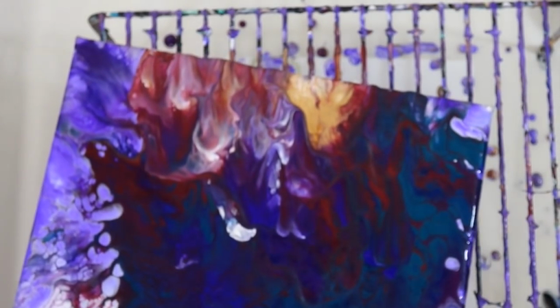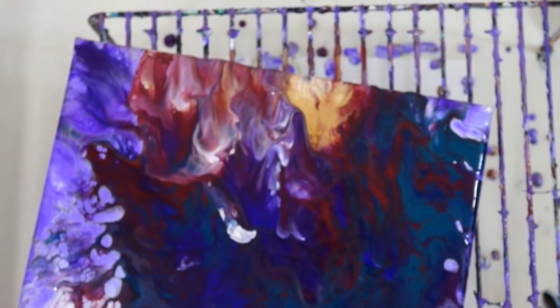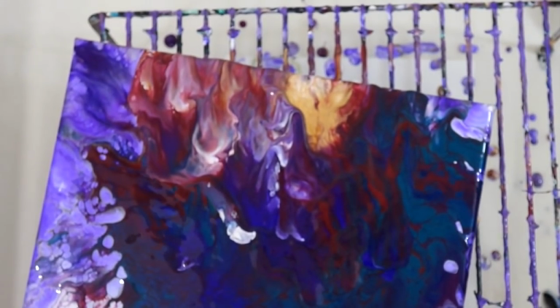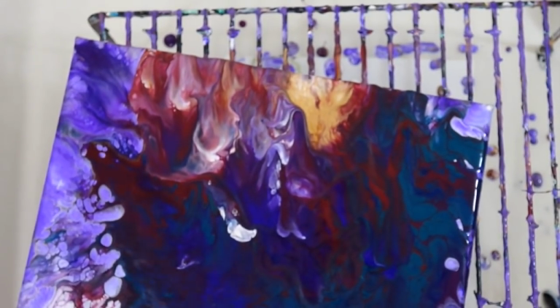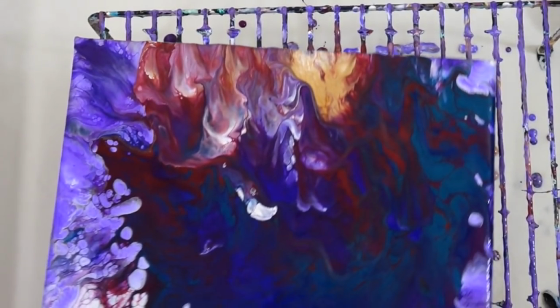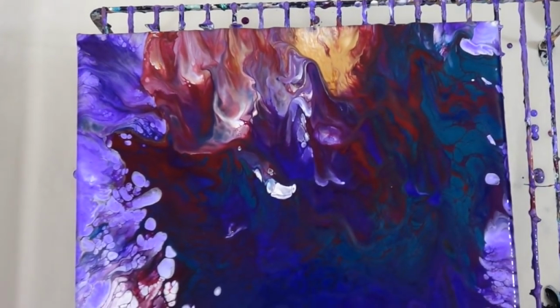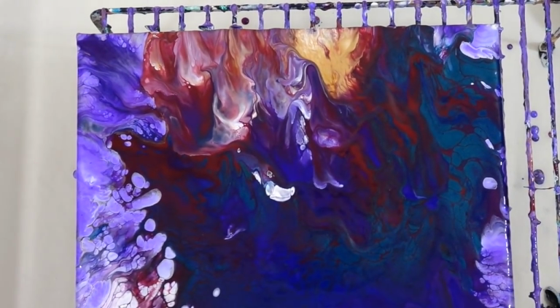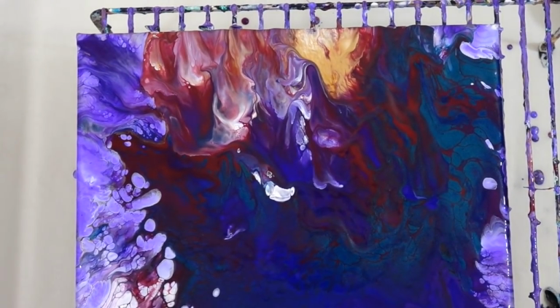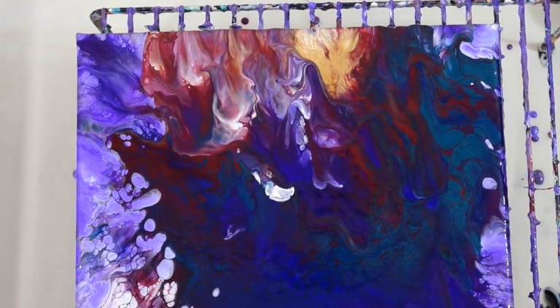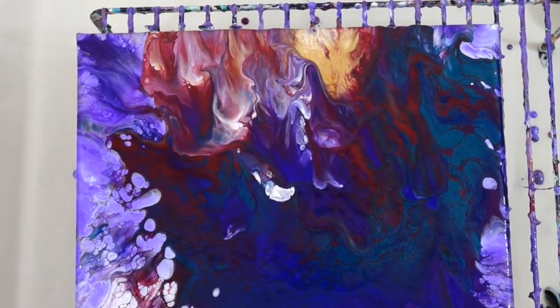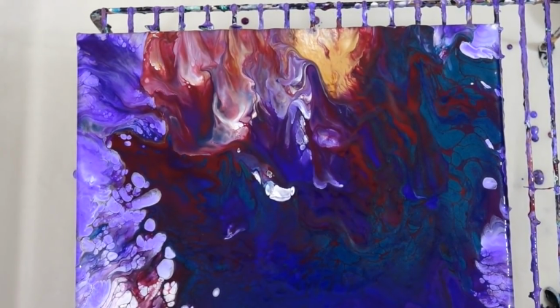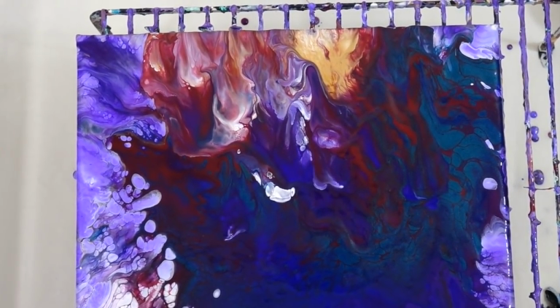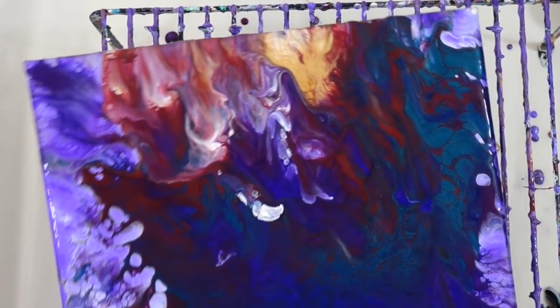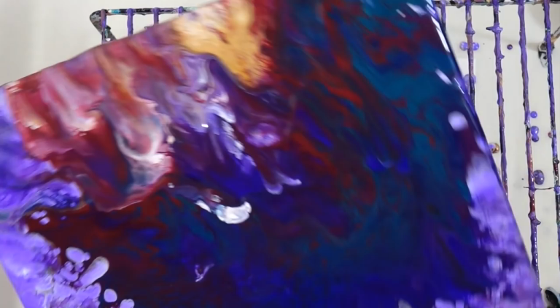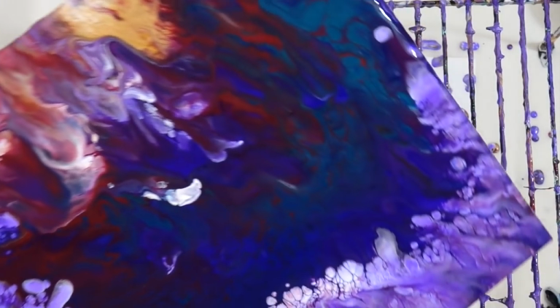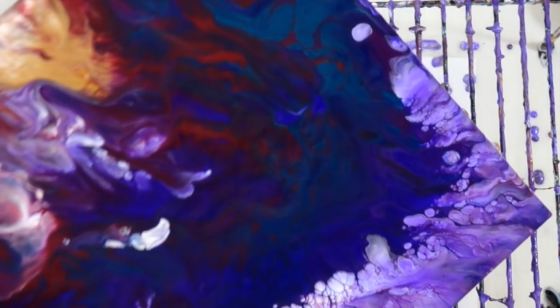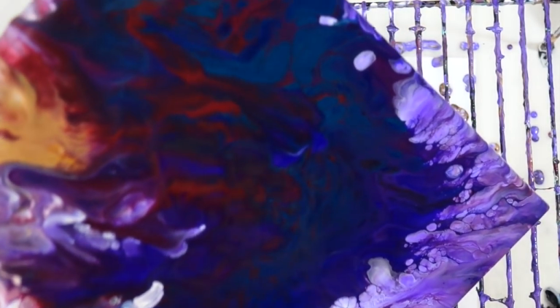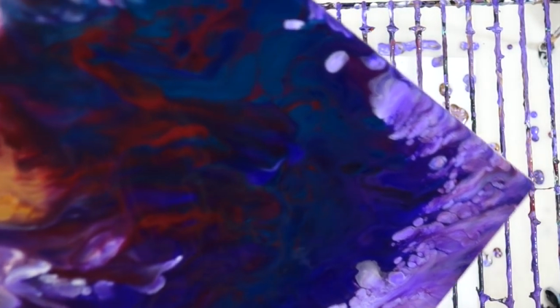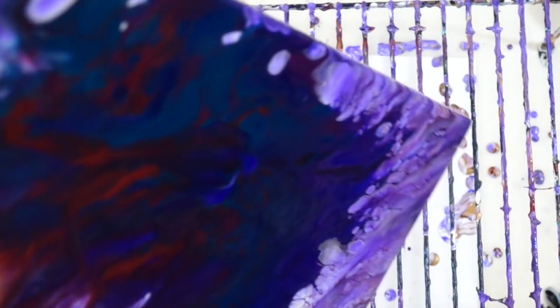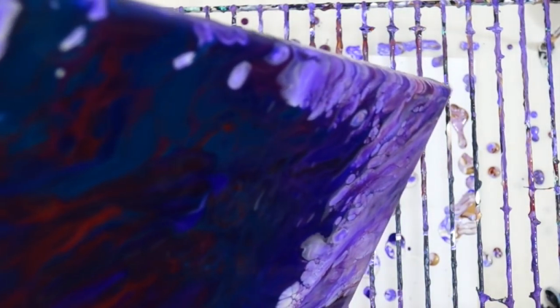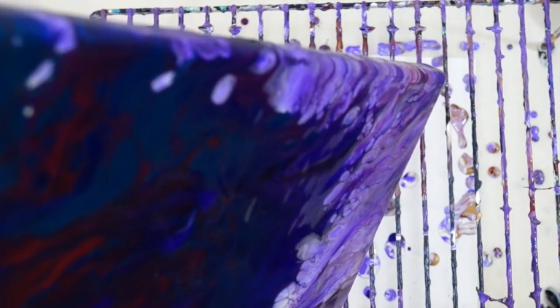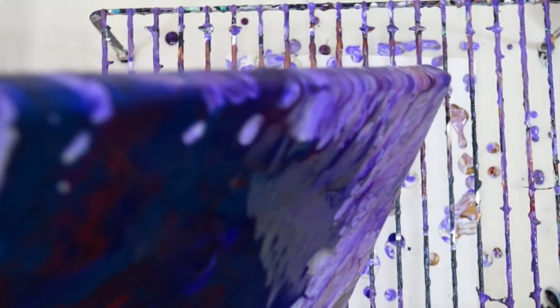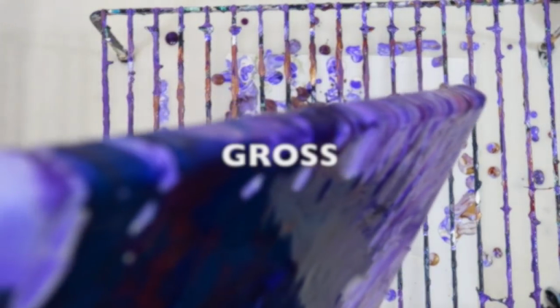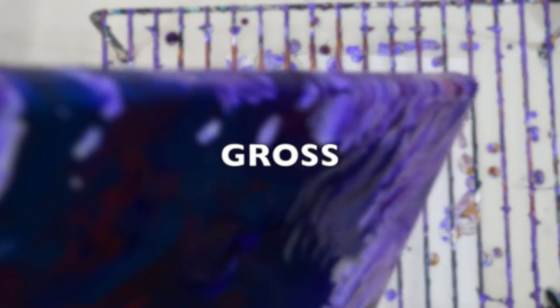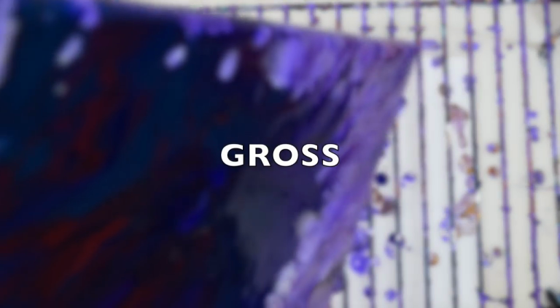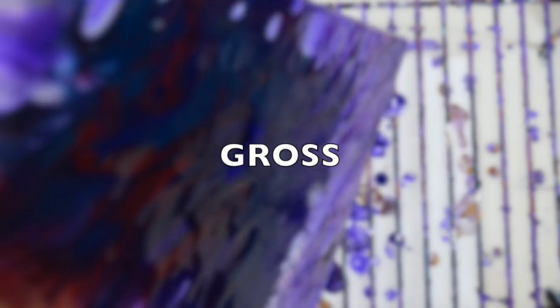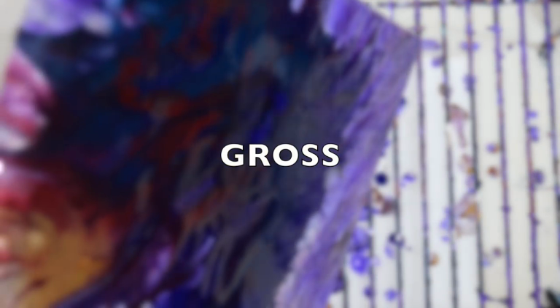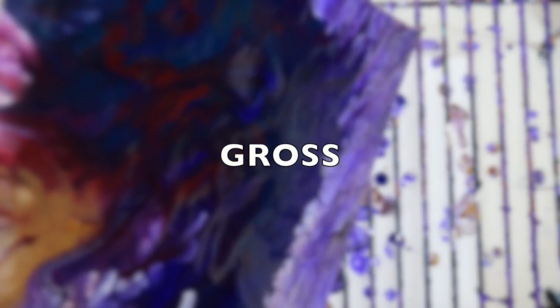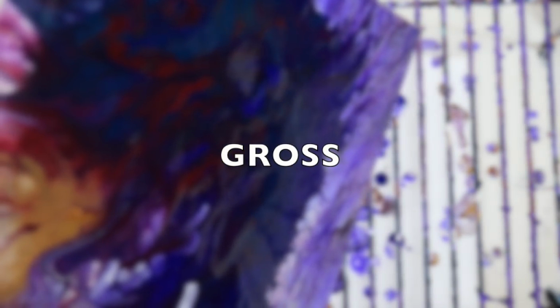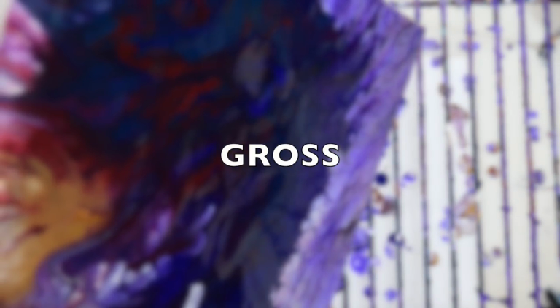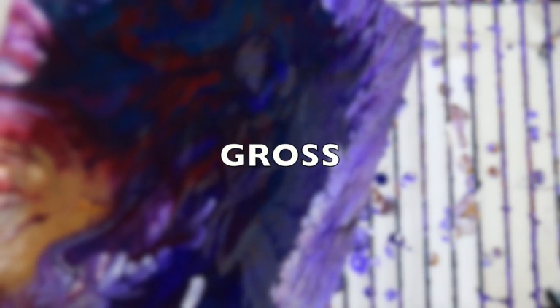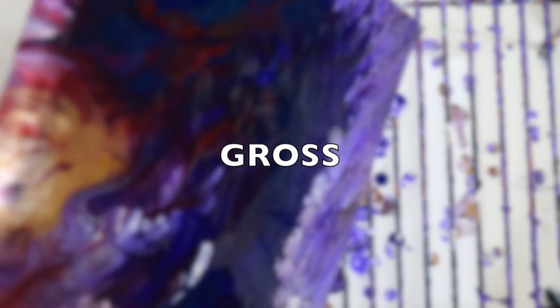I tried tilting a little bit and I just was not happy with that at all. It just looks kind of gross.